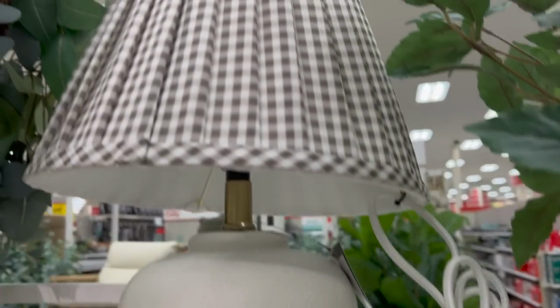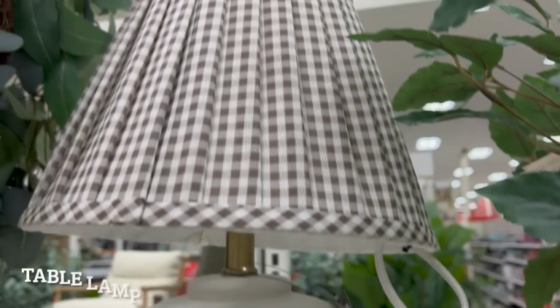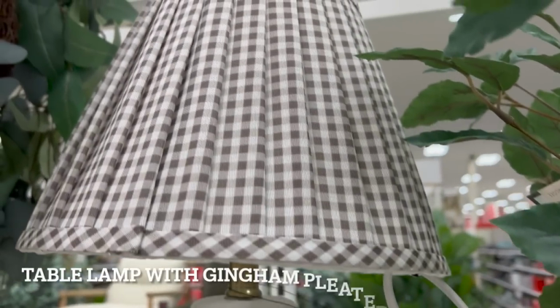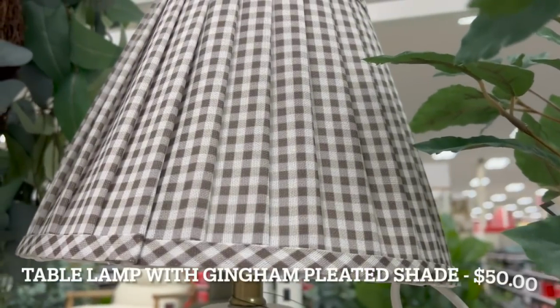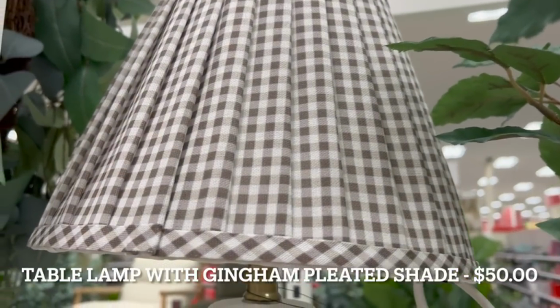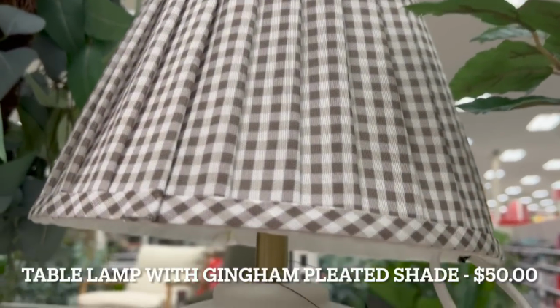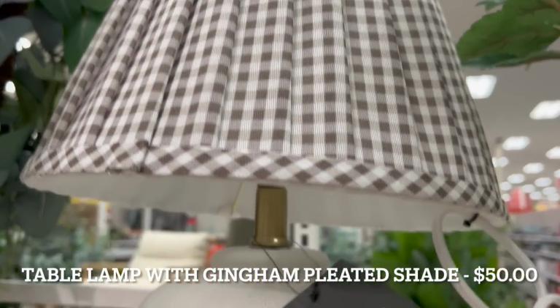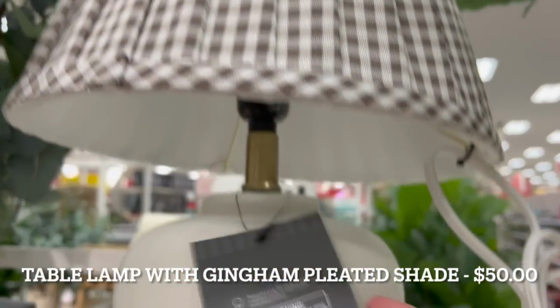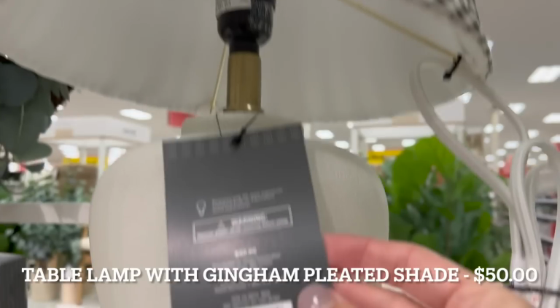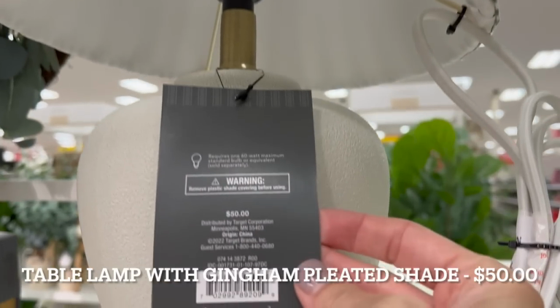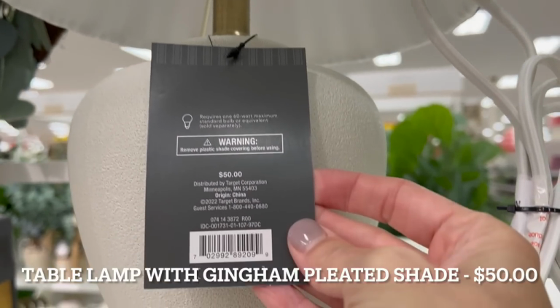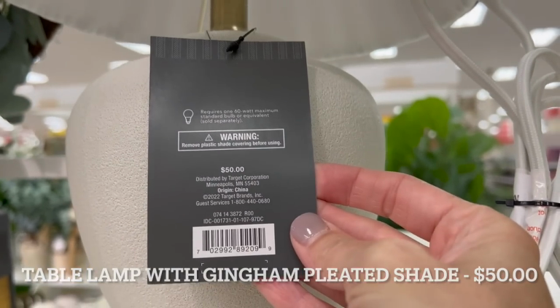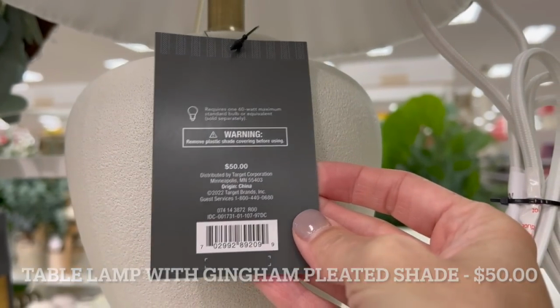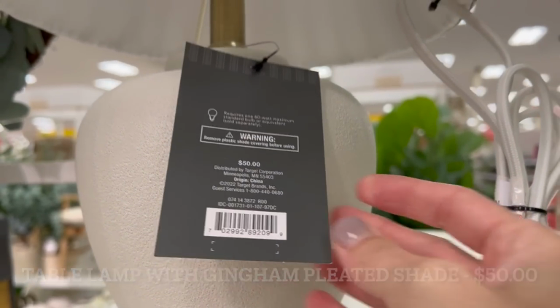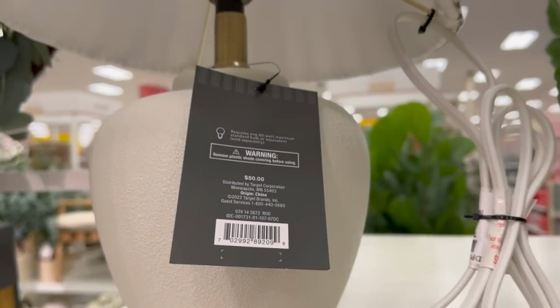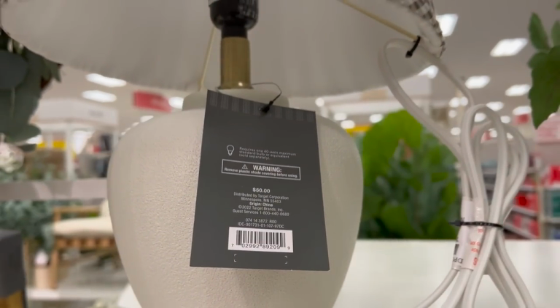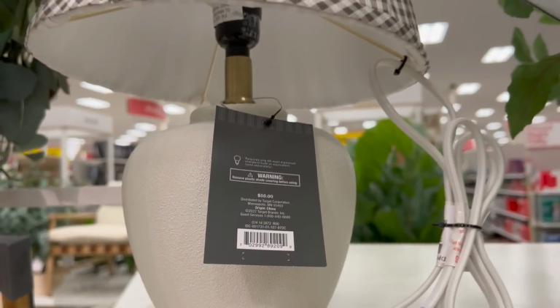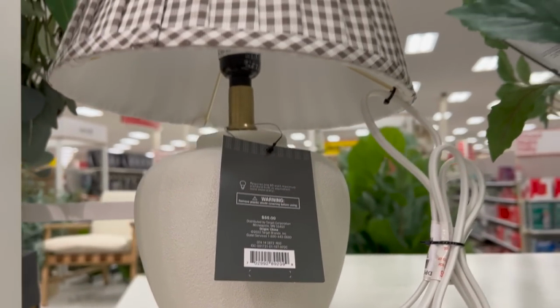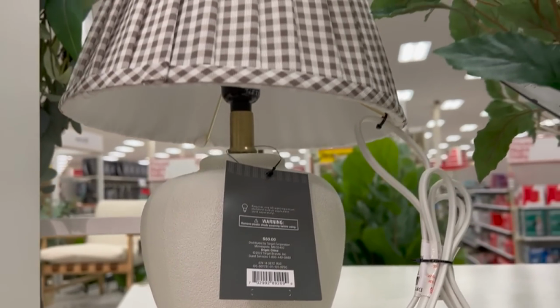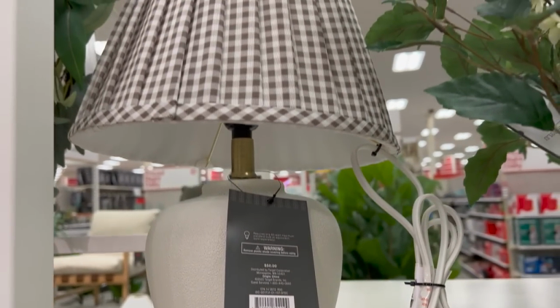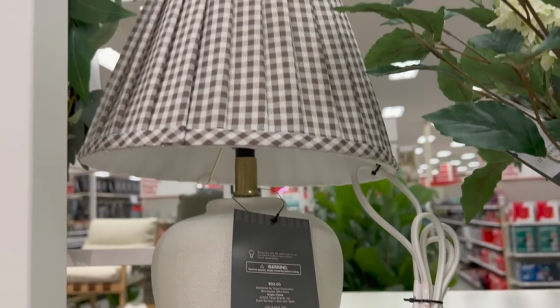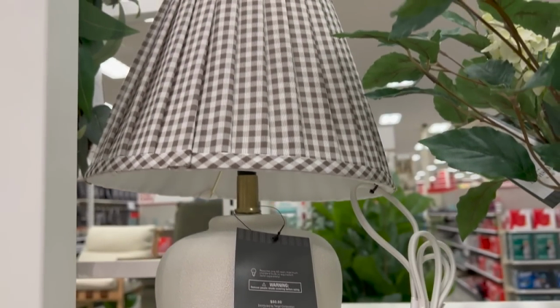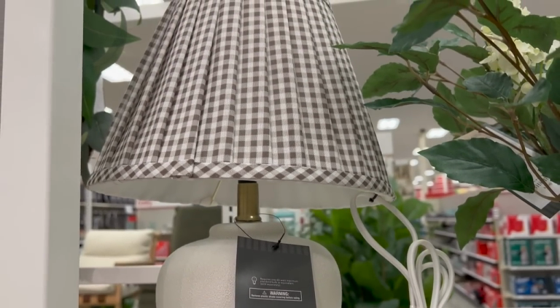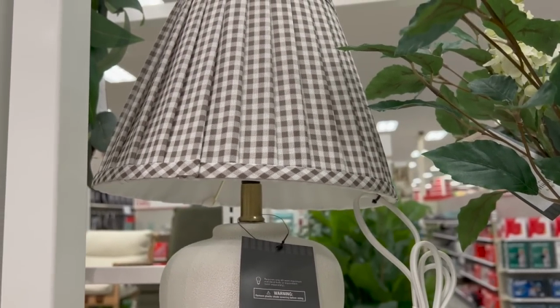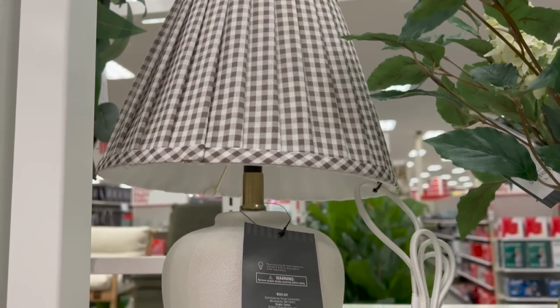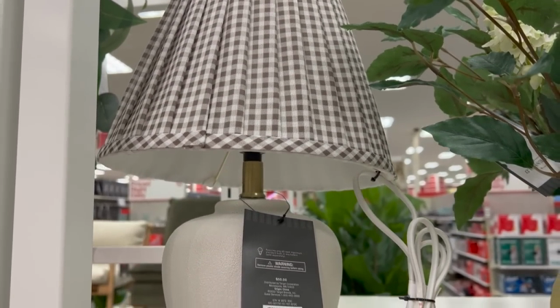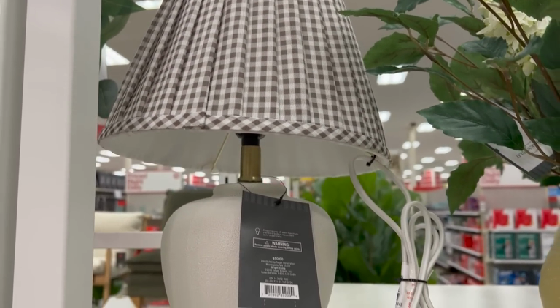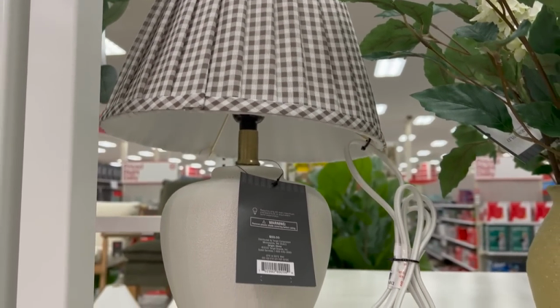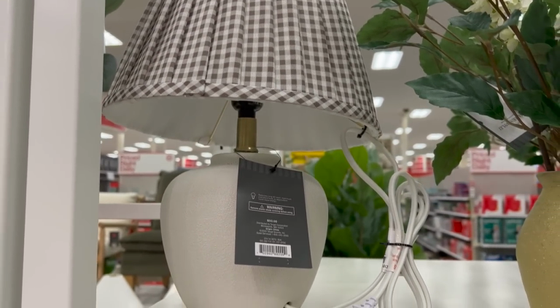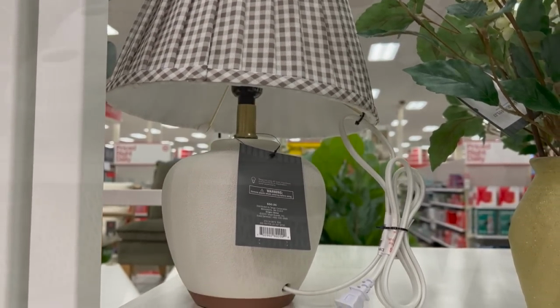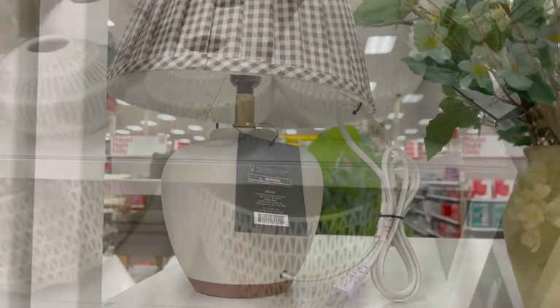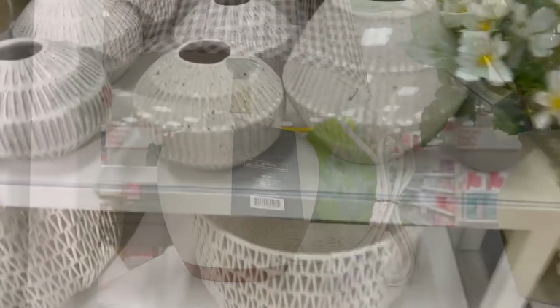Another favorite piece in this line is this table lamp with a gingham pleated shade at $50. It's perfect for a countertop or an entryway table.